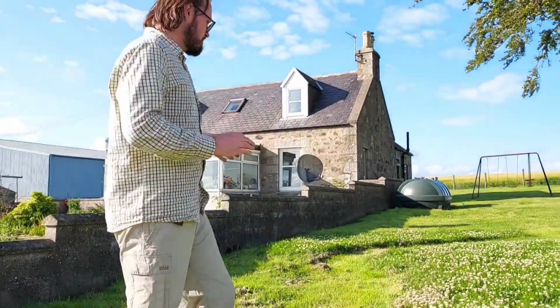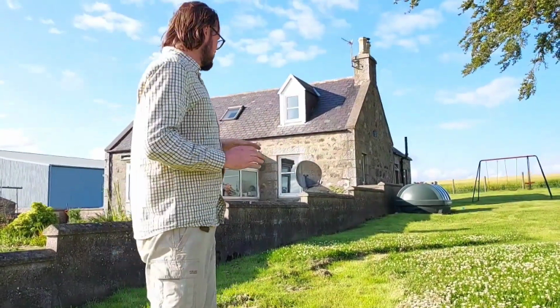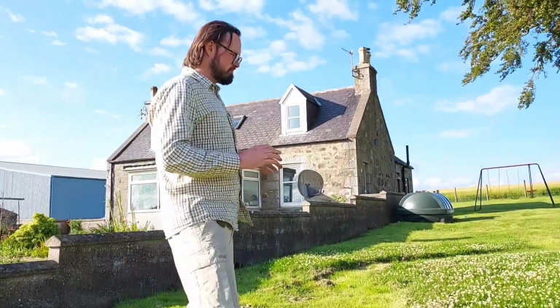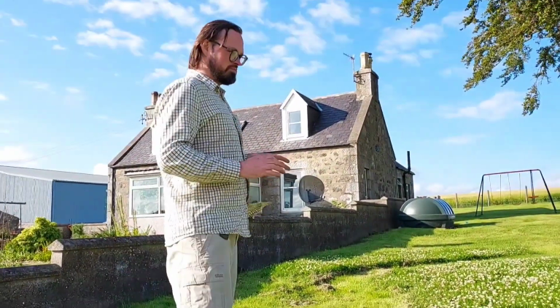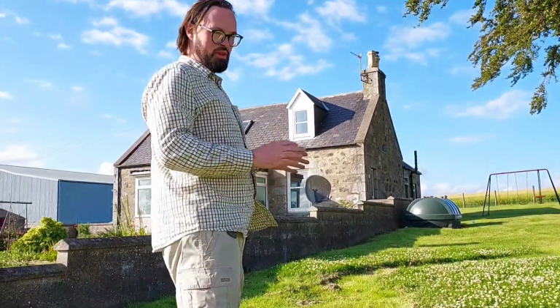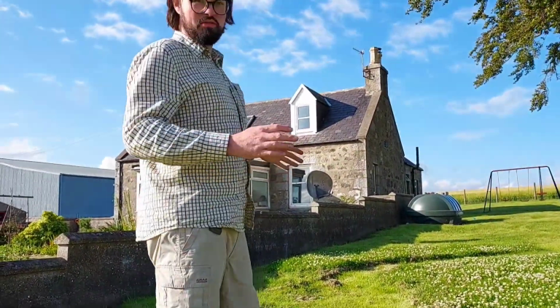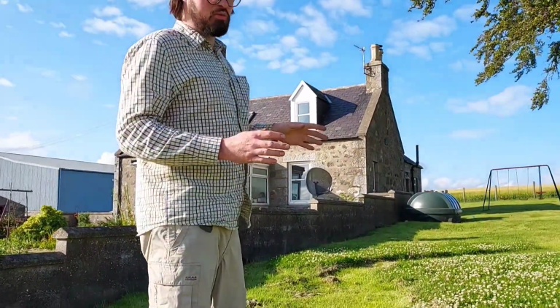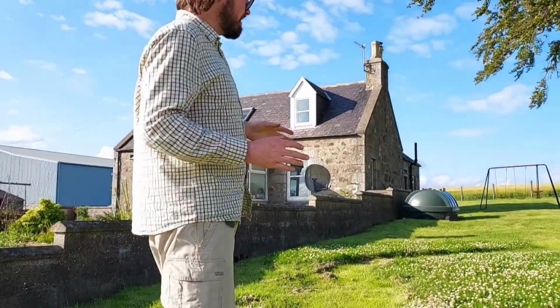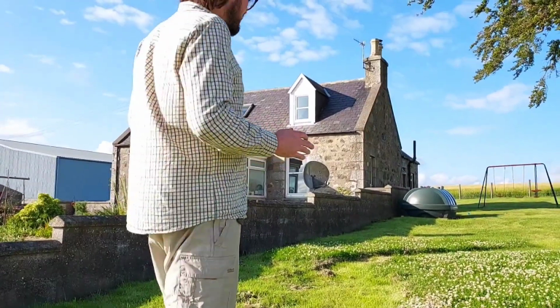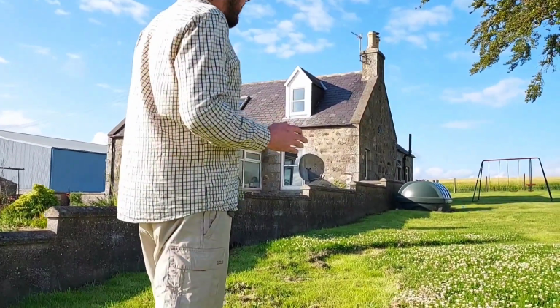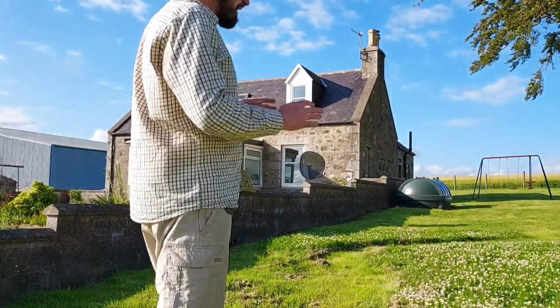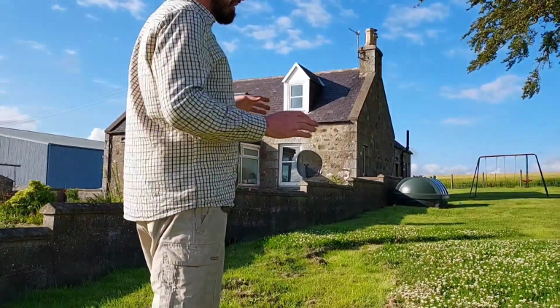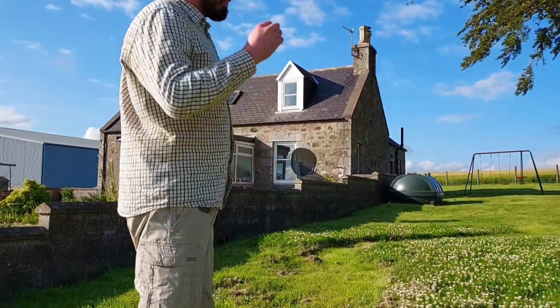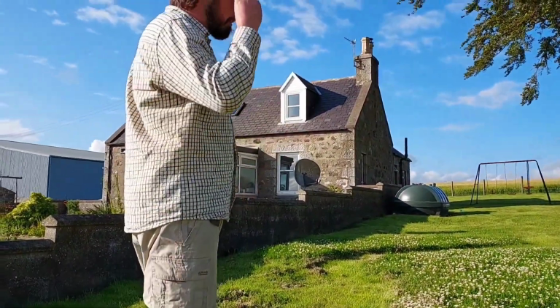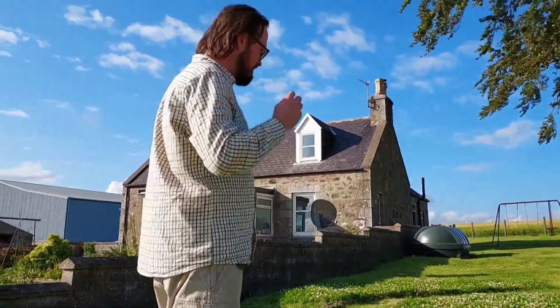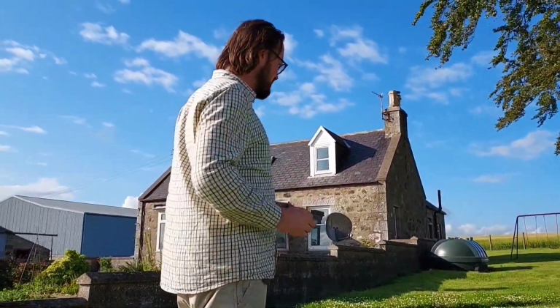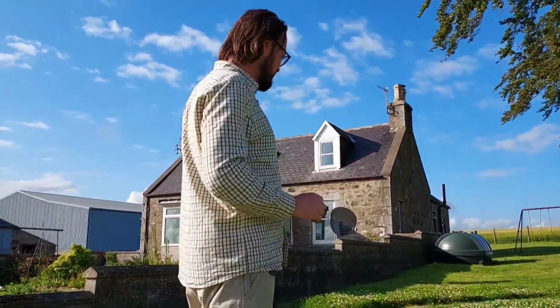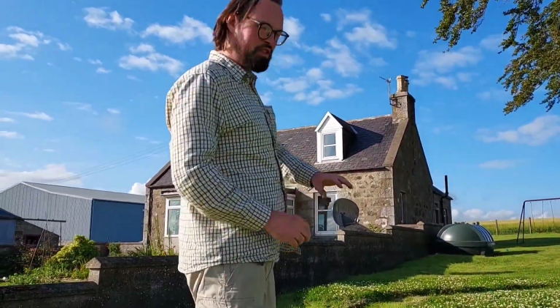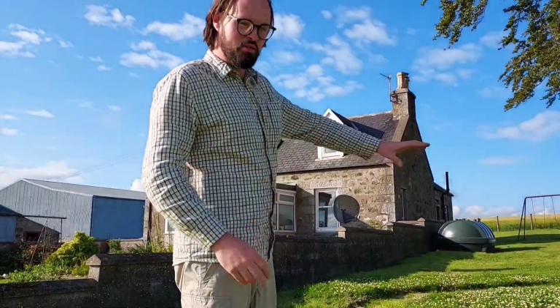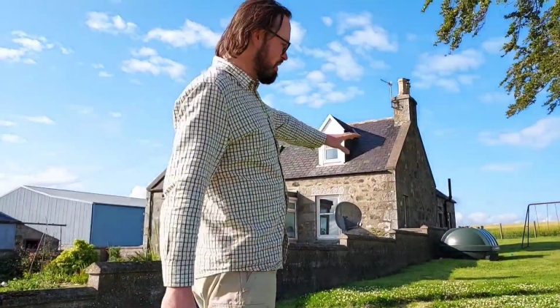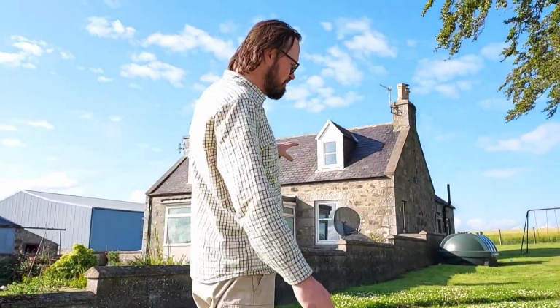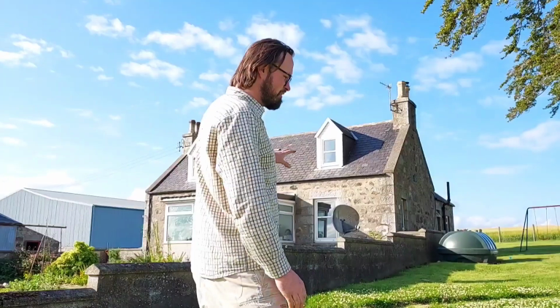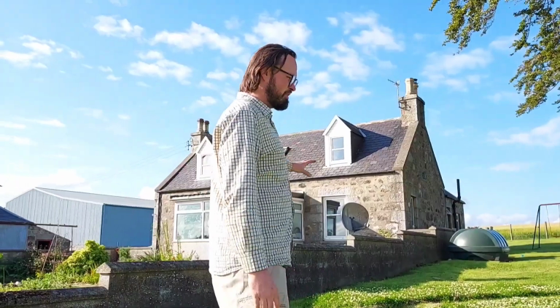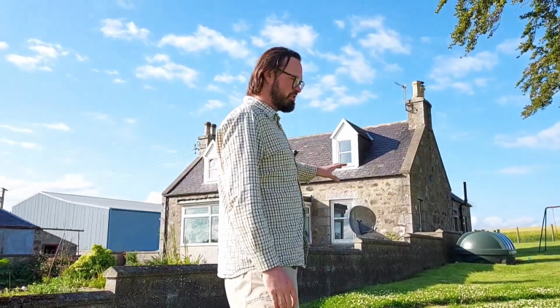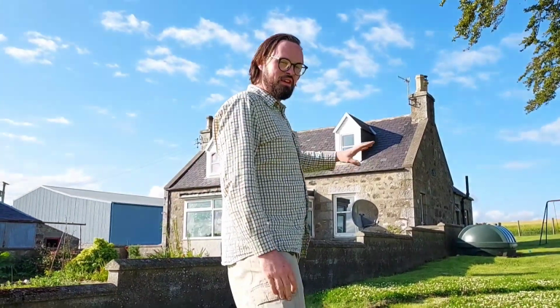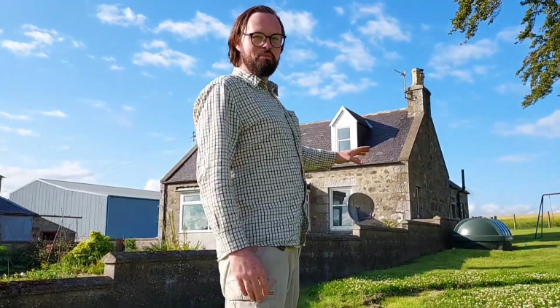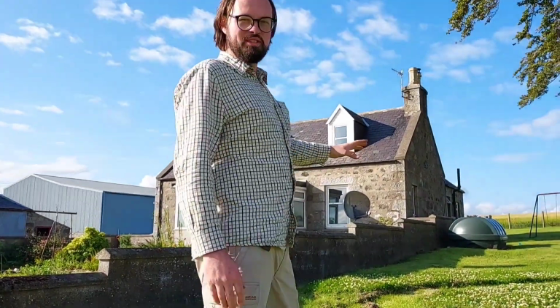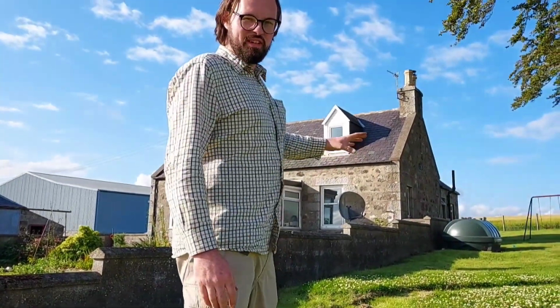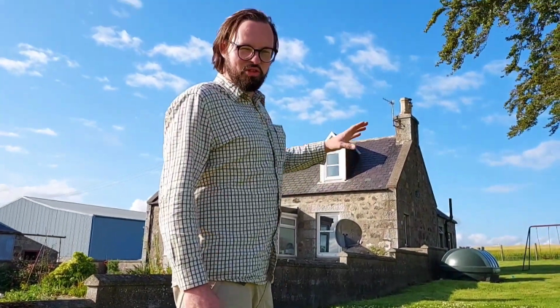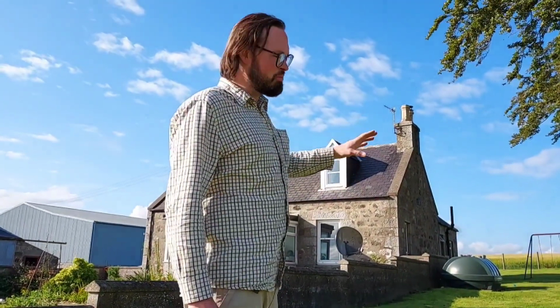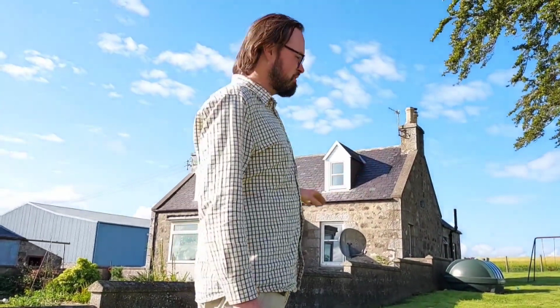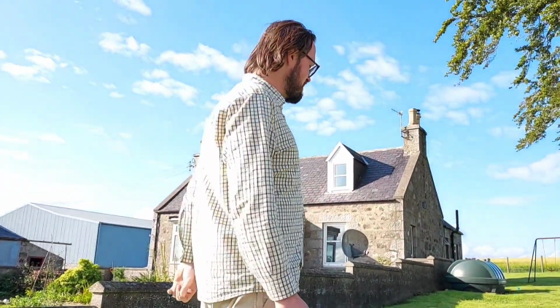I've been cutting this grass all year and I've been thinking about having a little wildflower patch, and then all of a sudden all this white clover started flowering and it was full of bees. It was just too beautiful to get rid of.